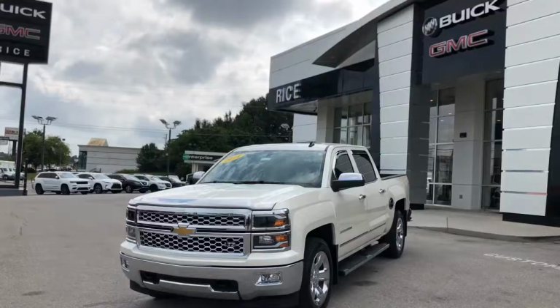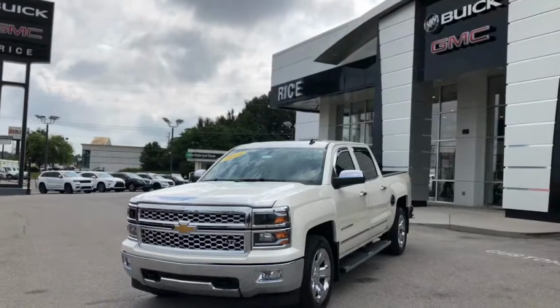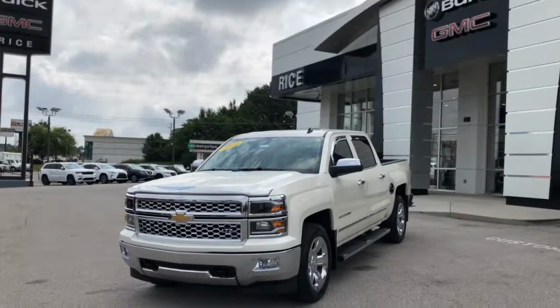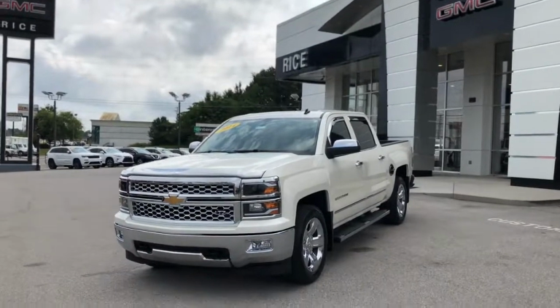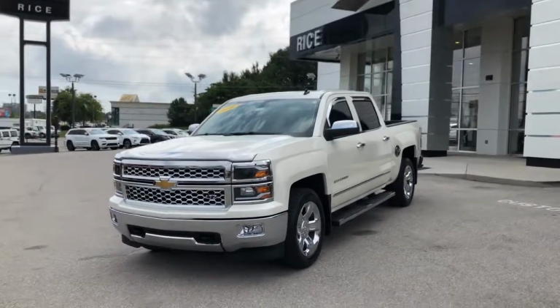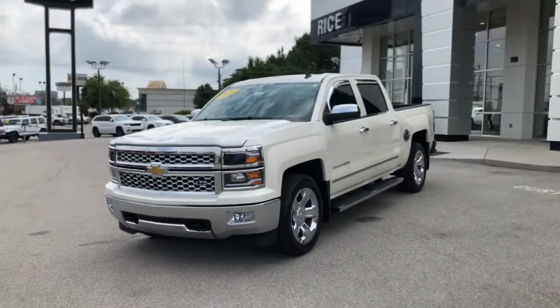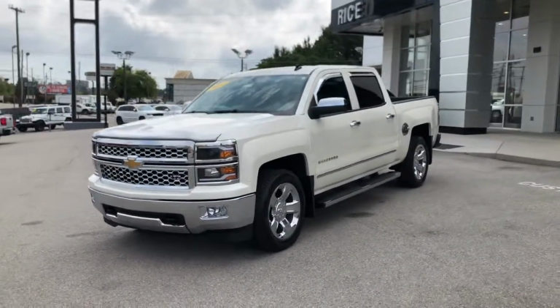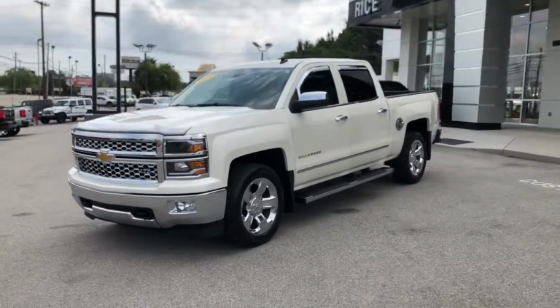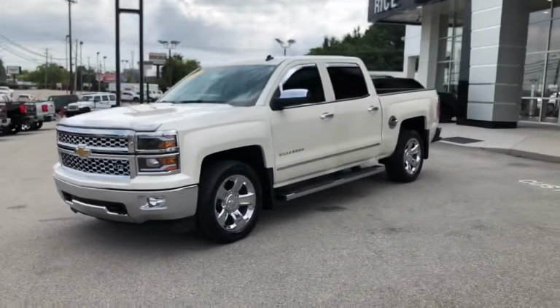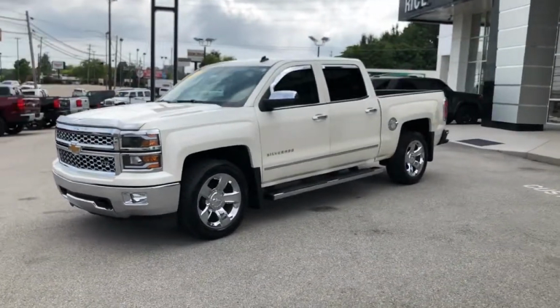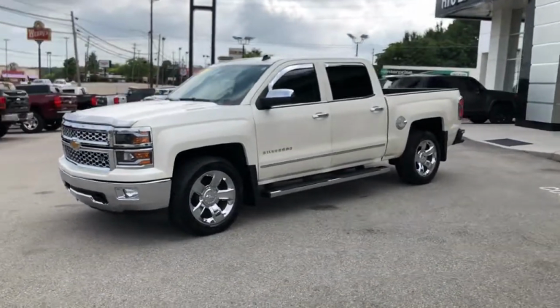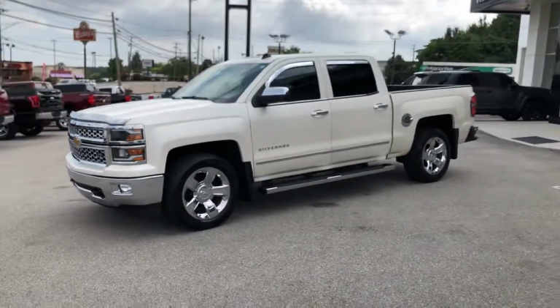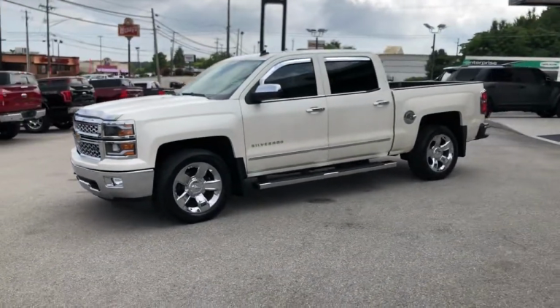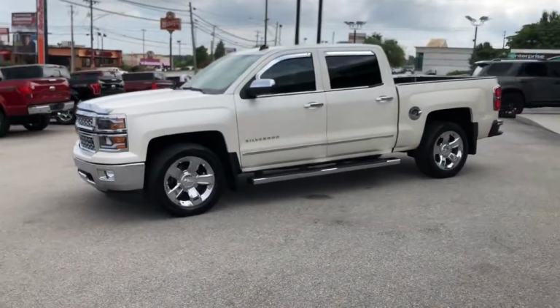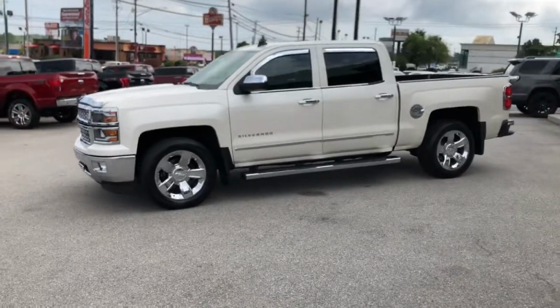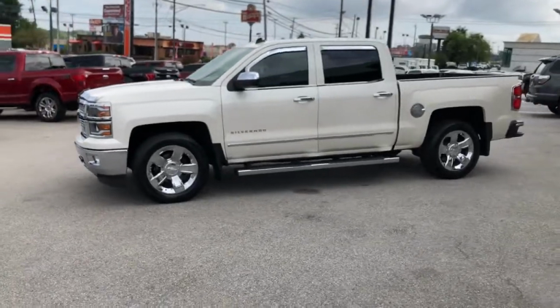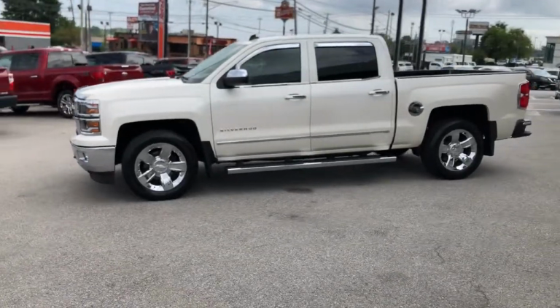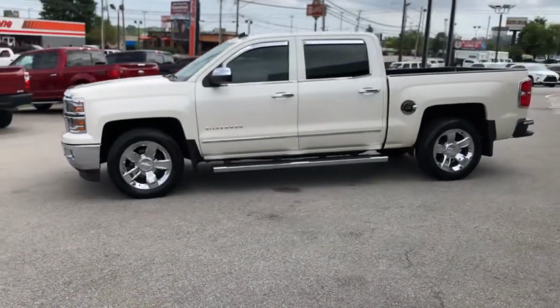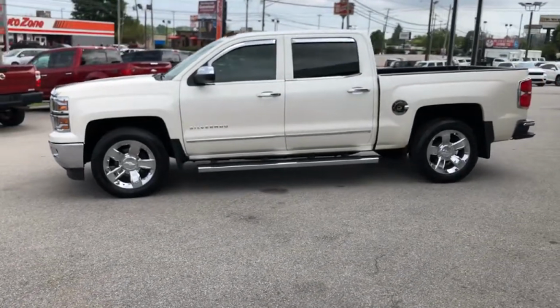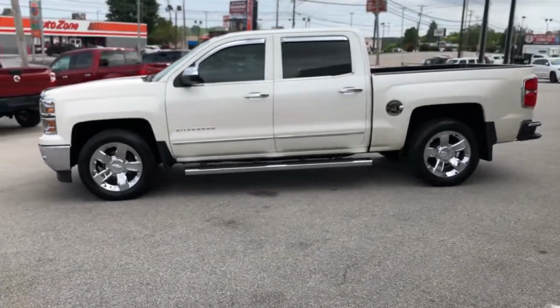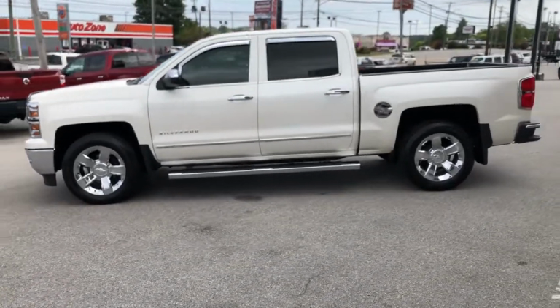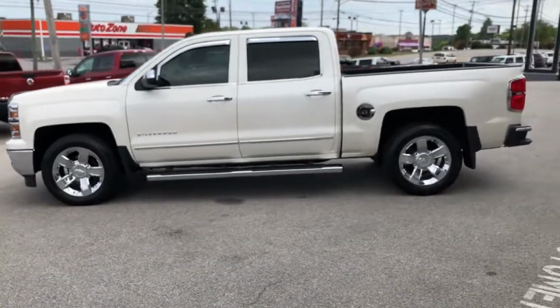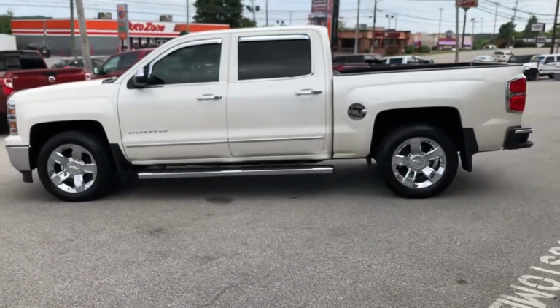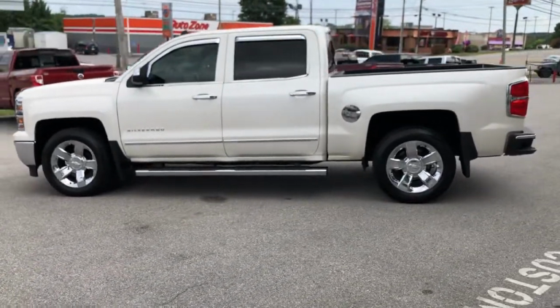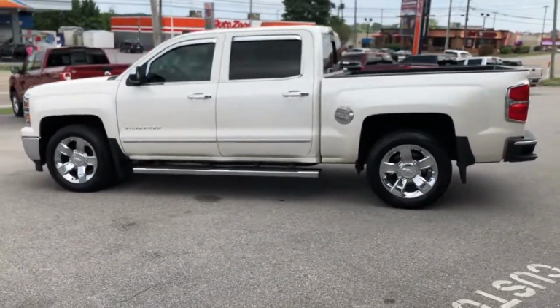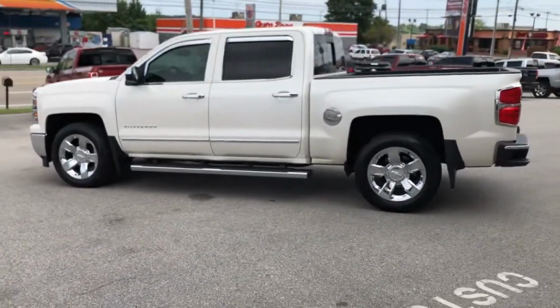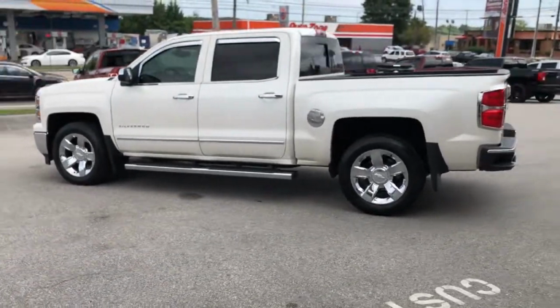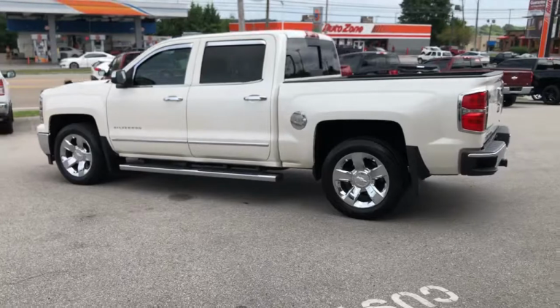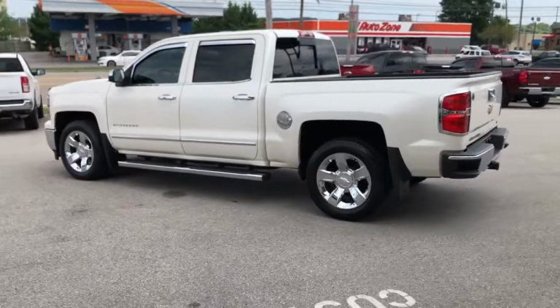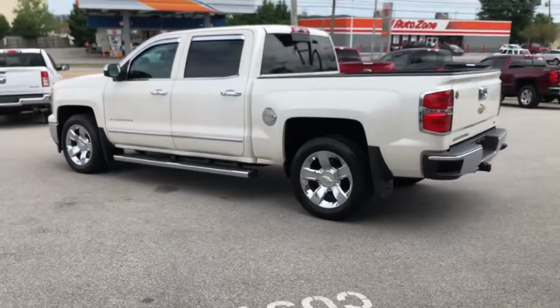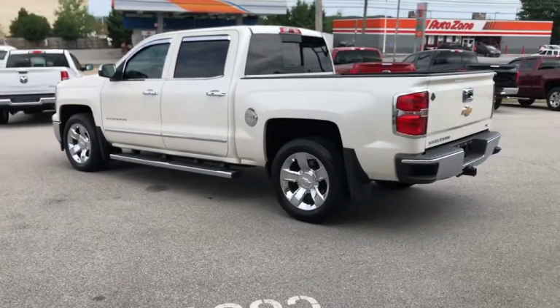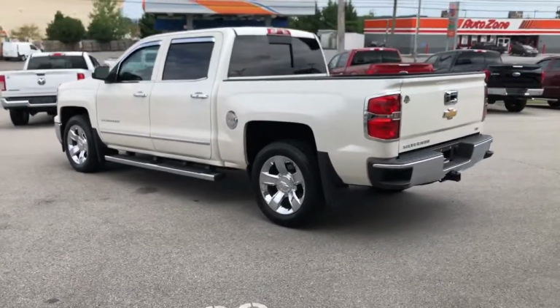Looking for your dream car? It could be the 2014 Chevrolet Silverado 1500. With less than 50,000 miles on the odometer, this vehicle provides excellent value.